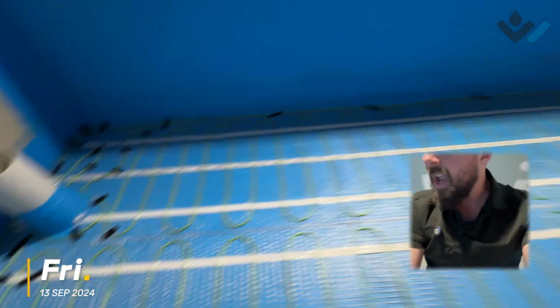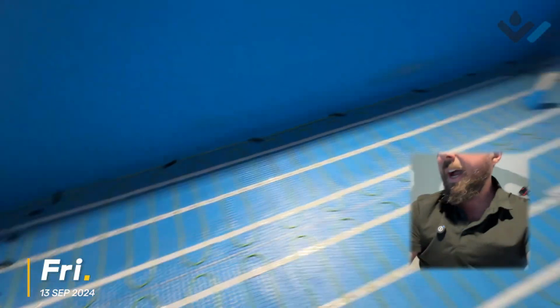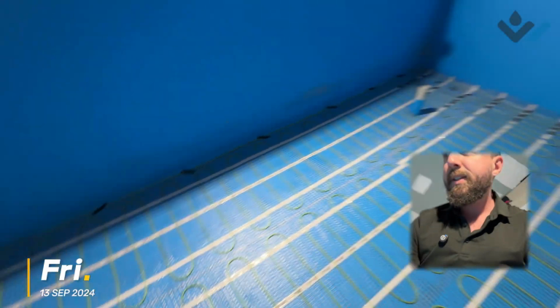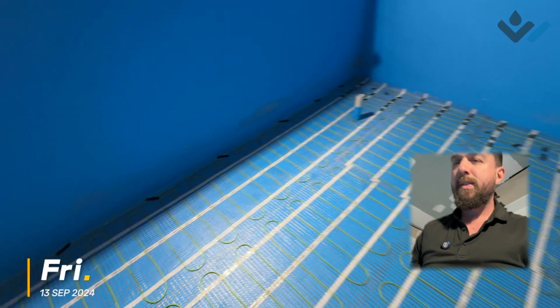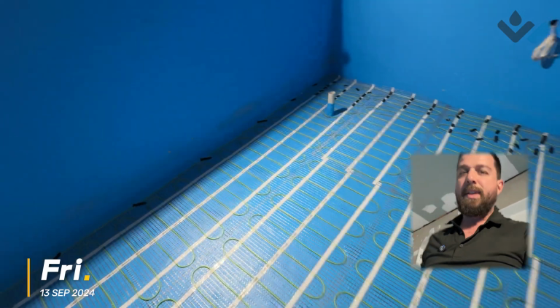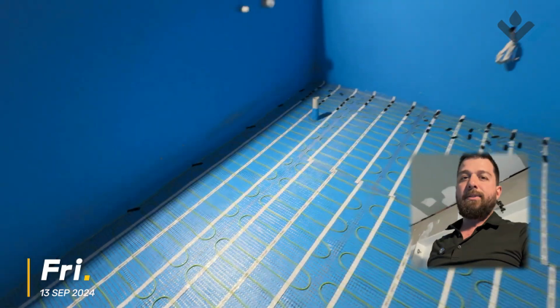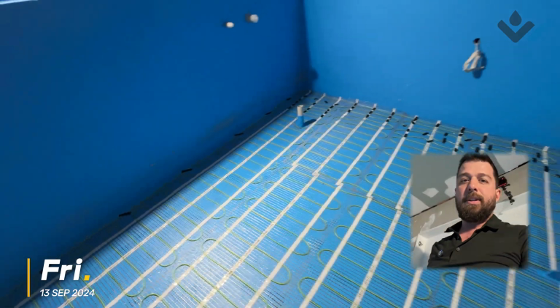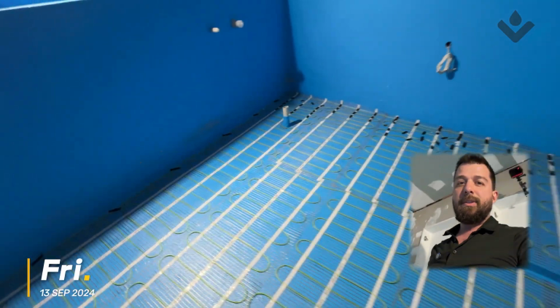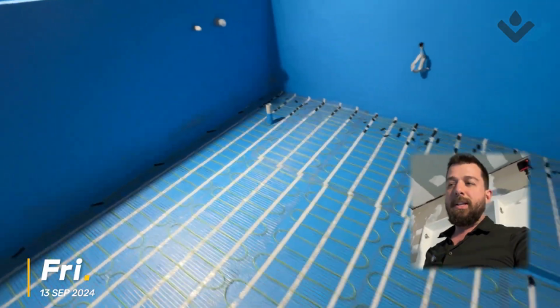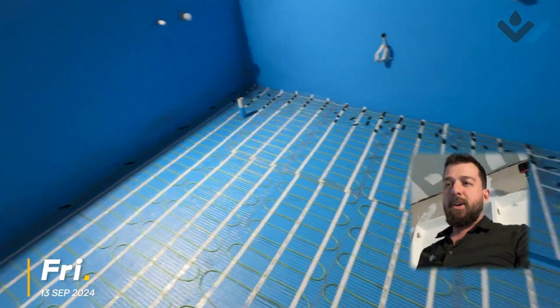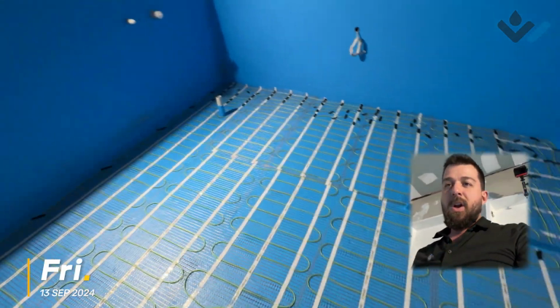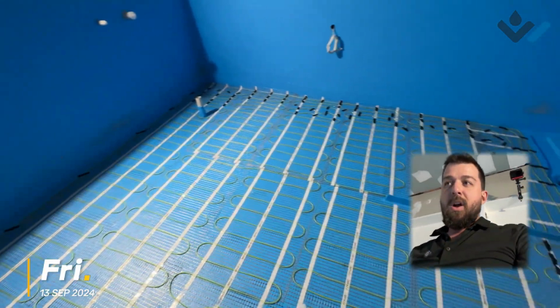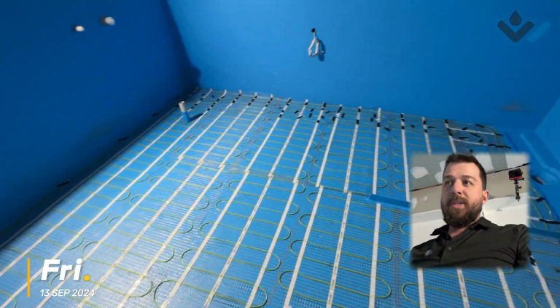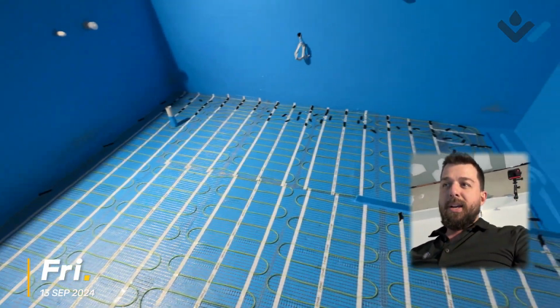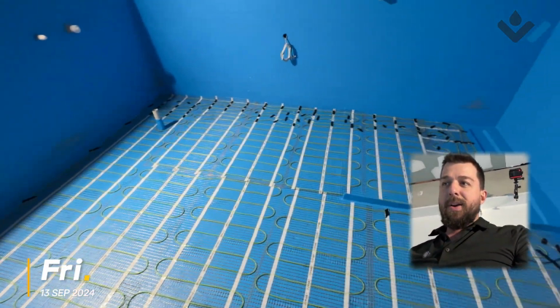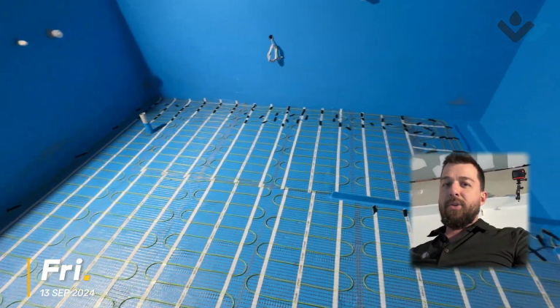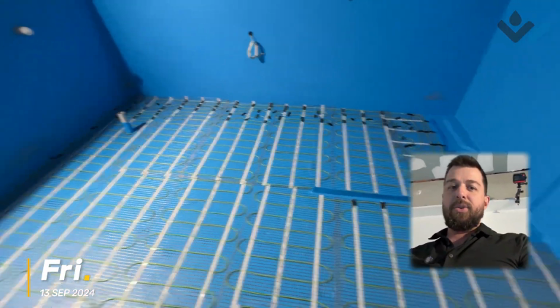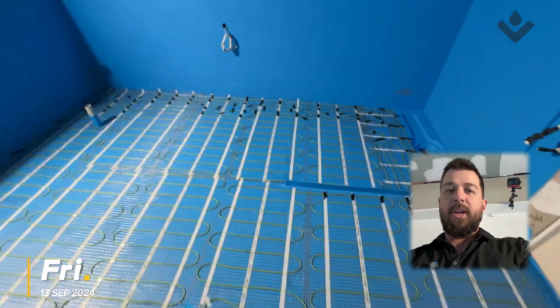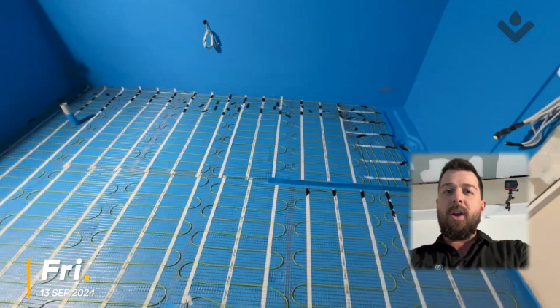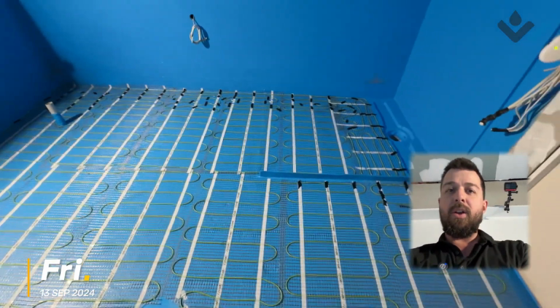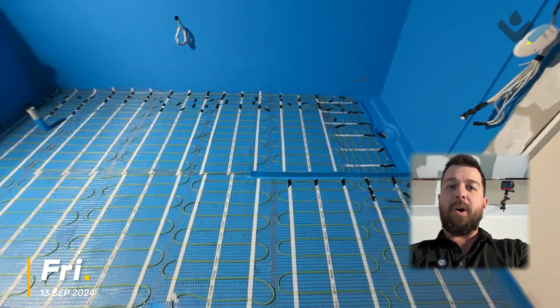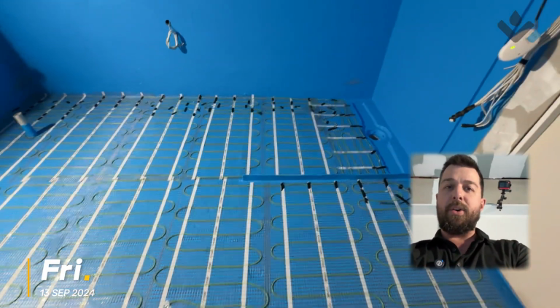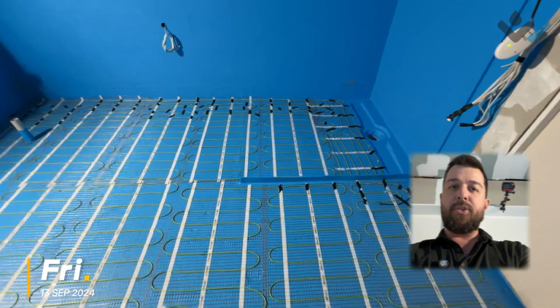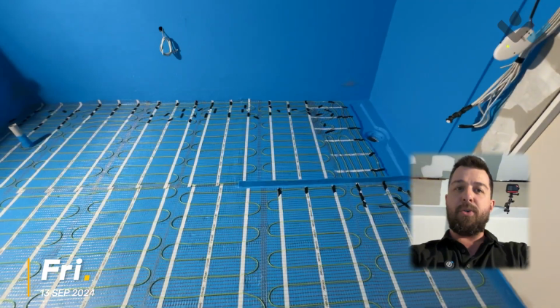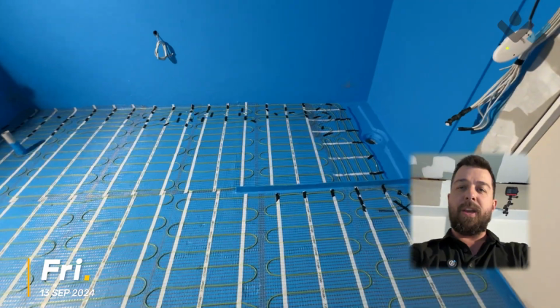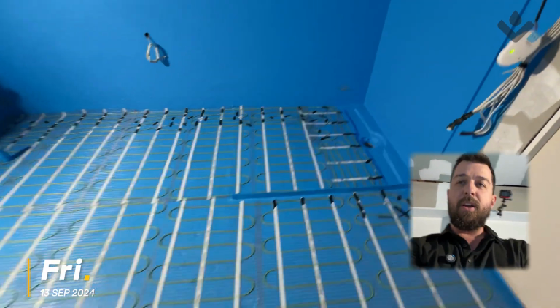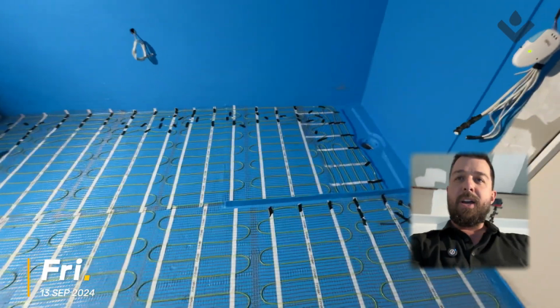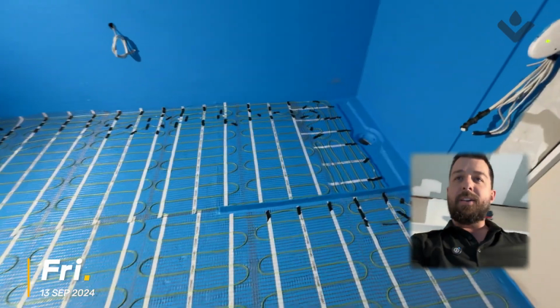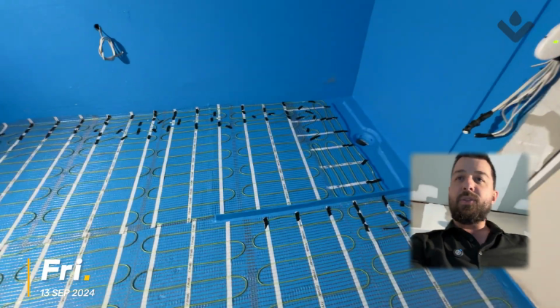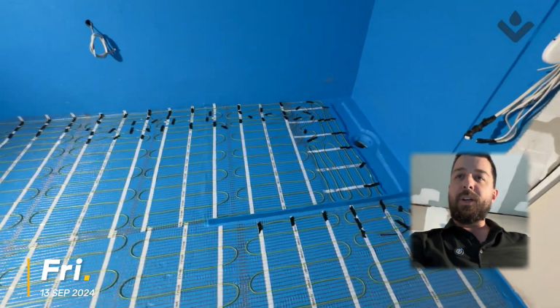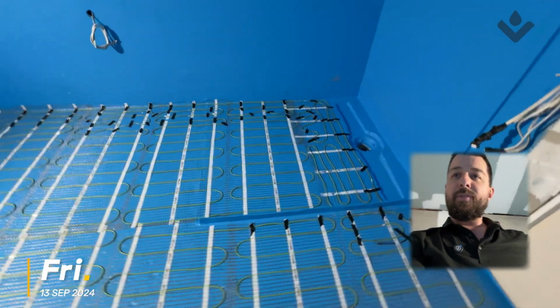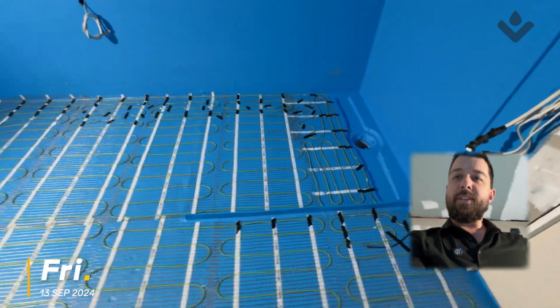I would say our electrician has done quite a nice job installing all of this.